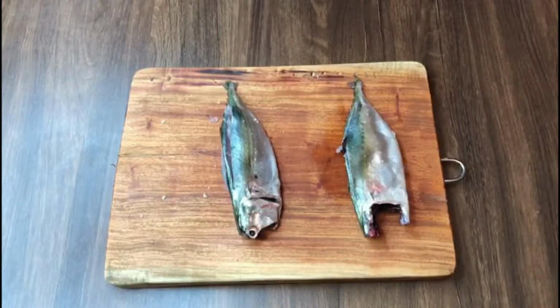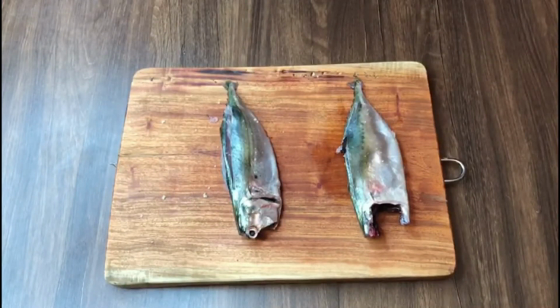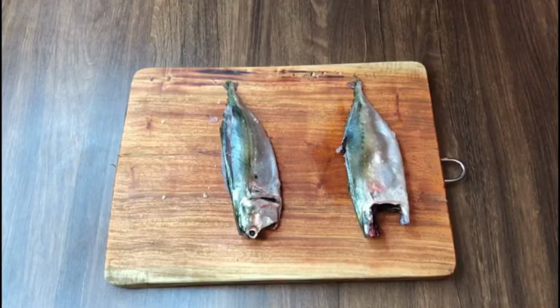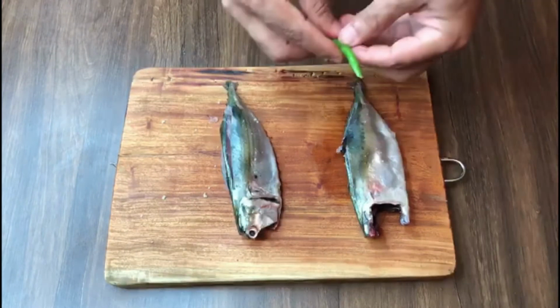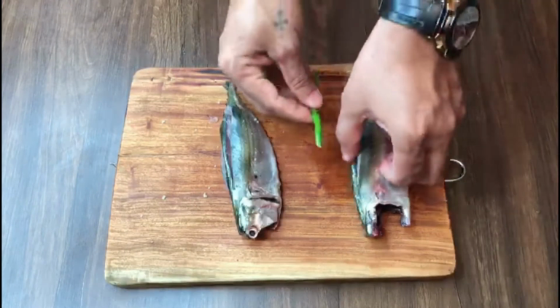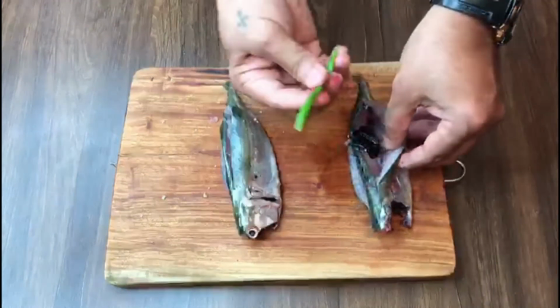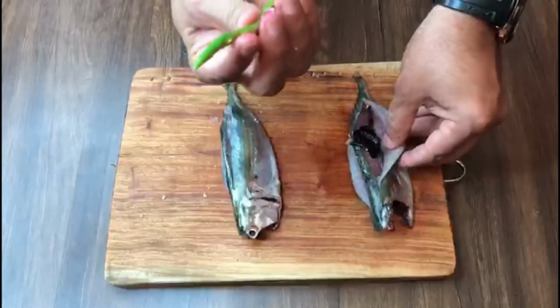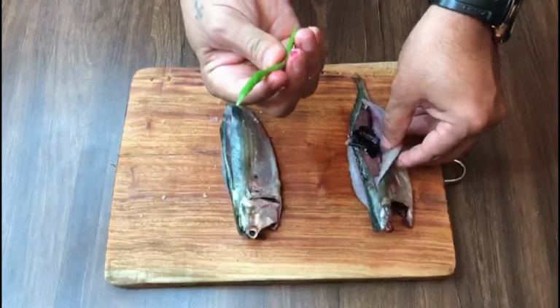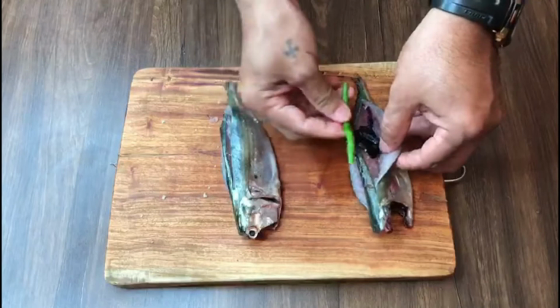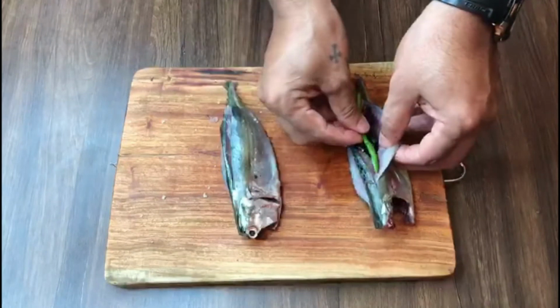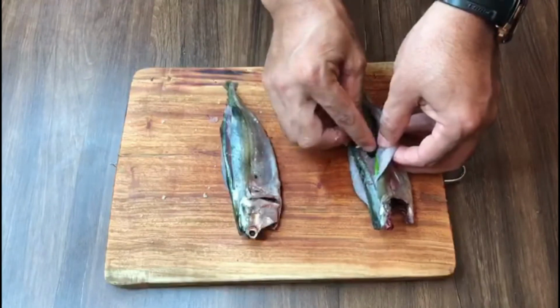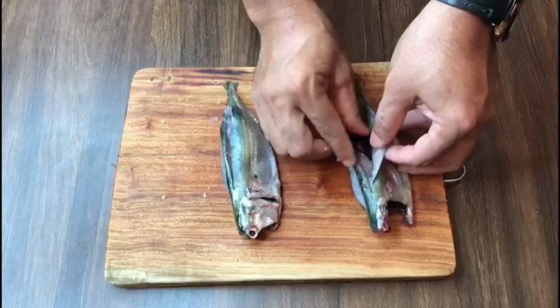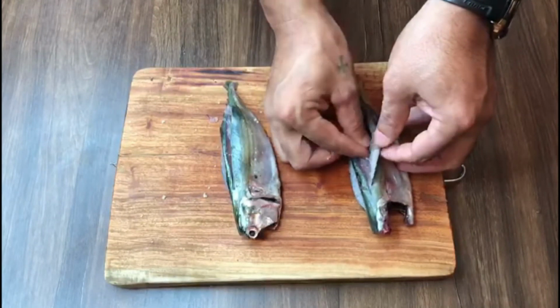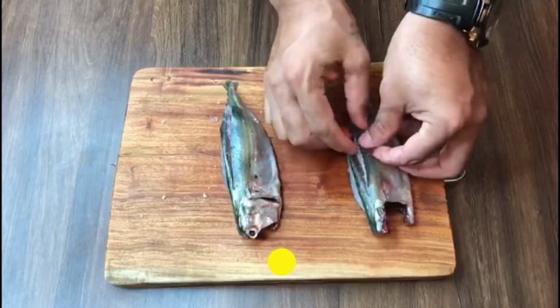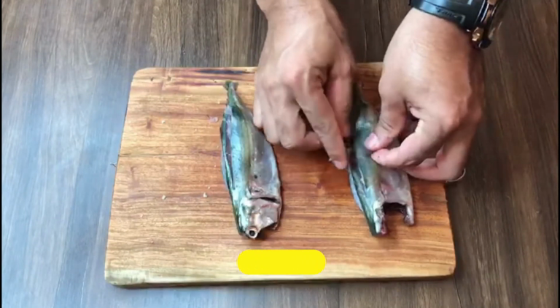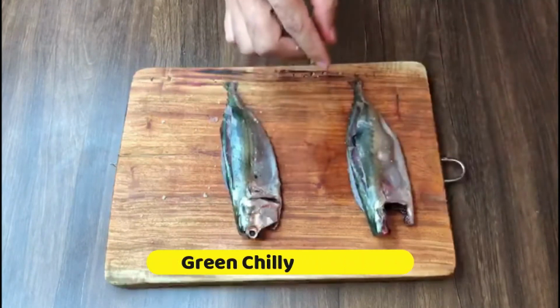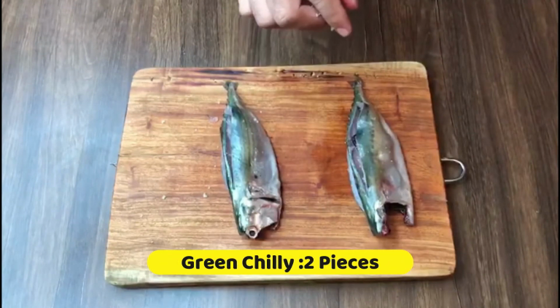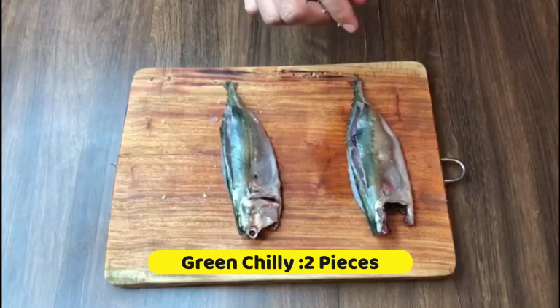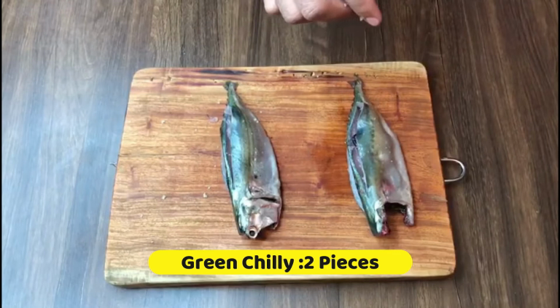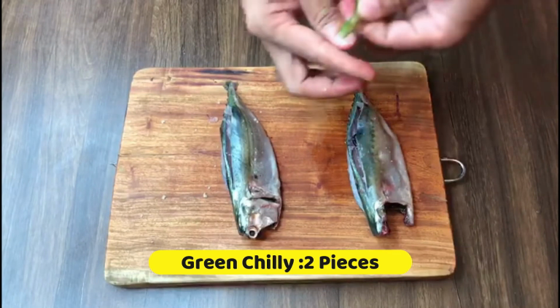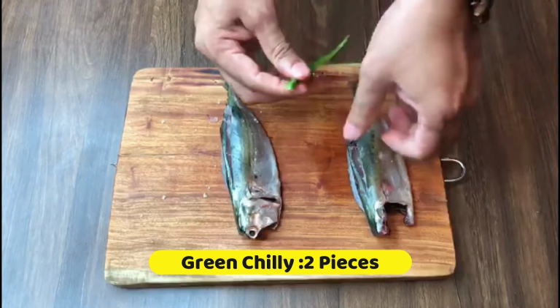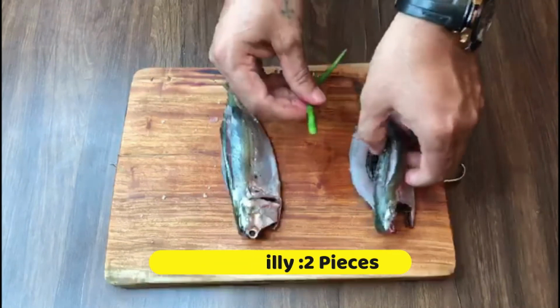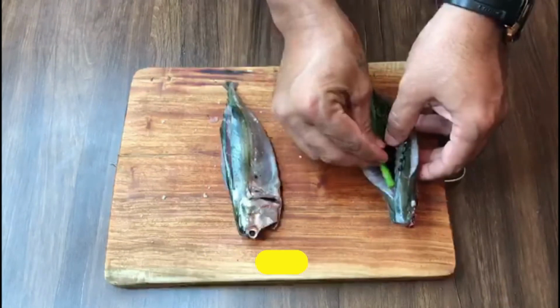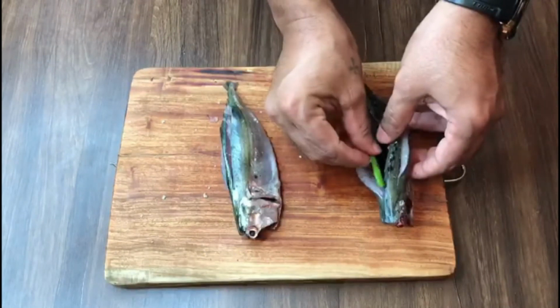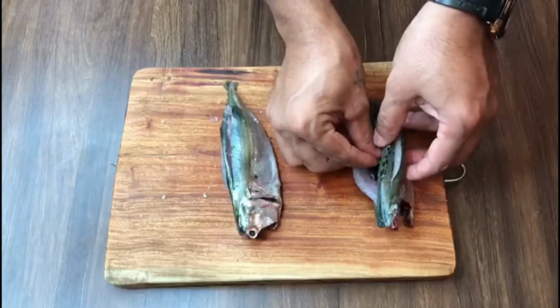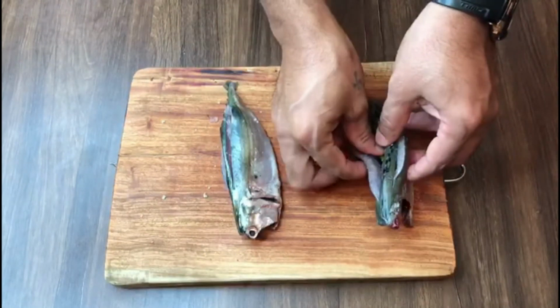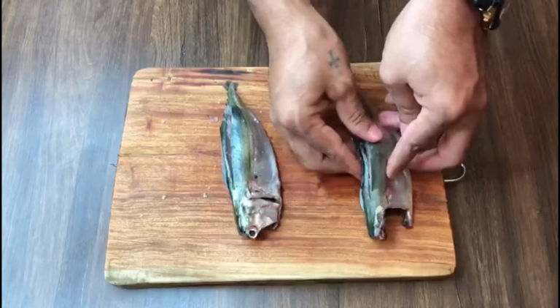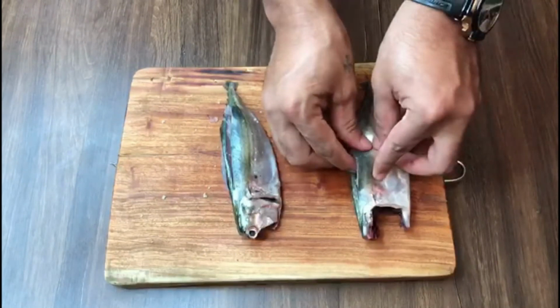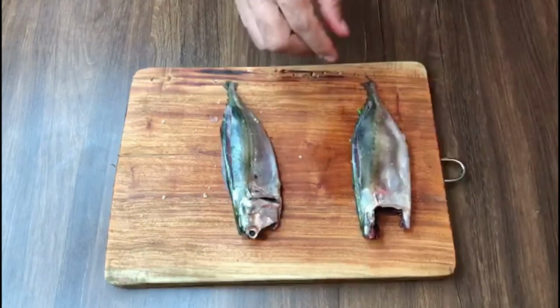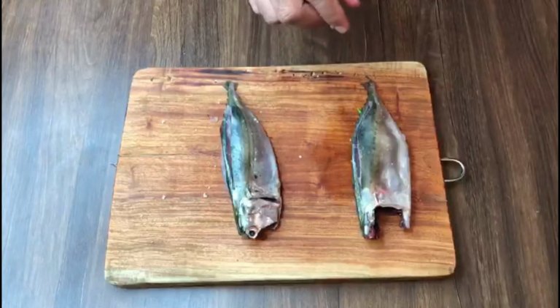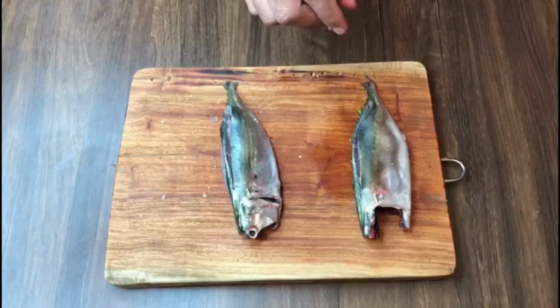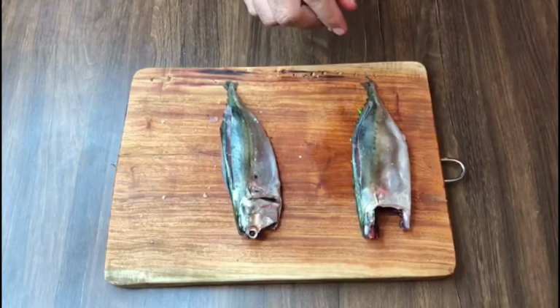Next, I will slit a green chilli — half on one side, the other half on the other side. Same way with the other fish.